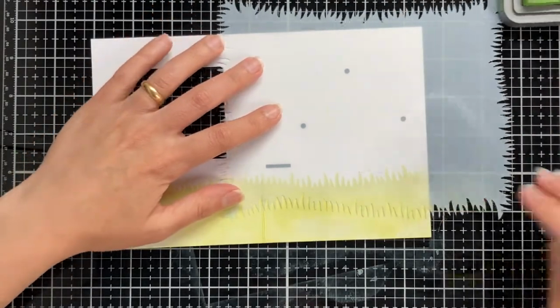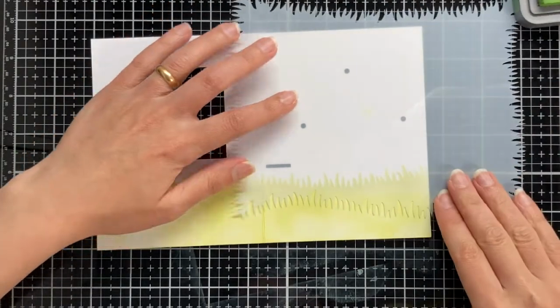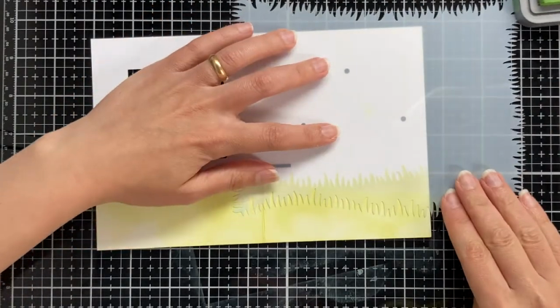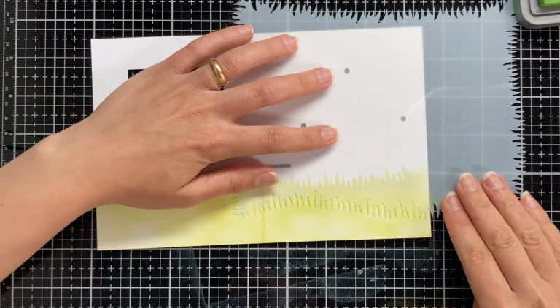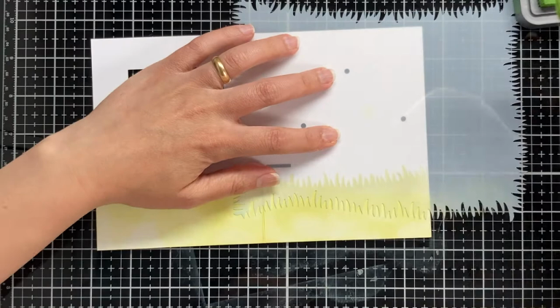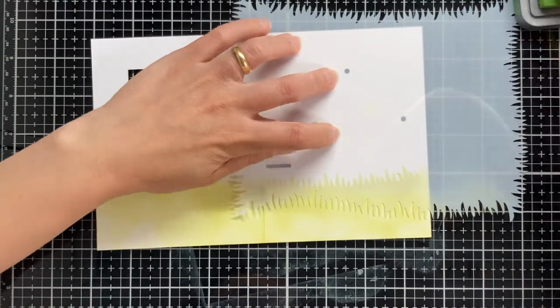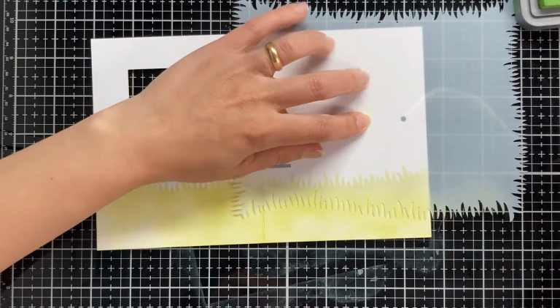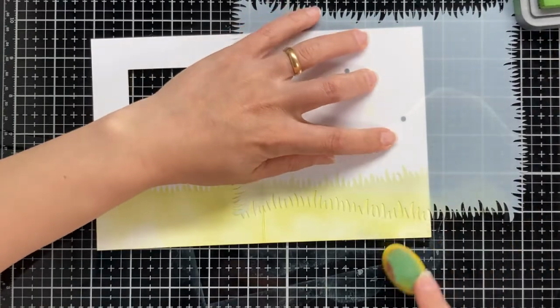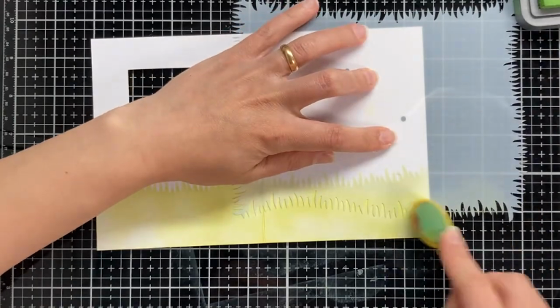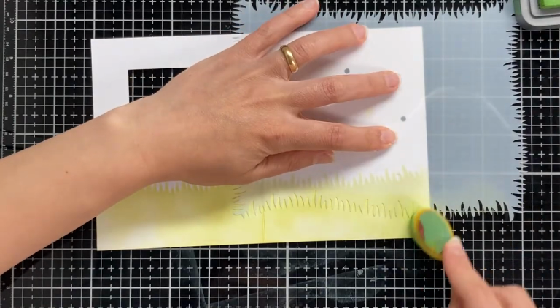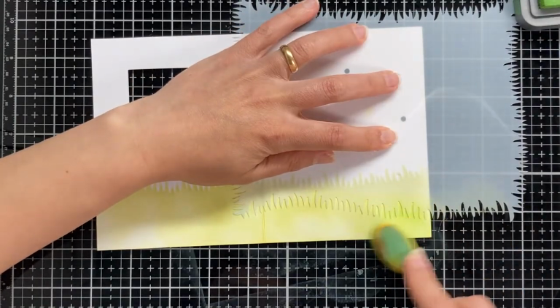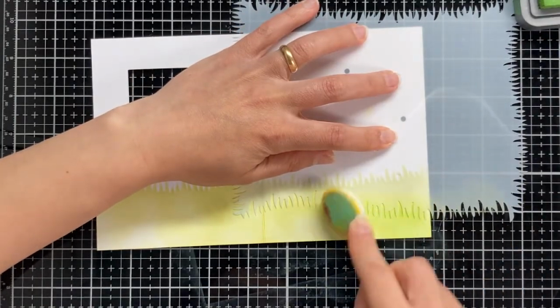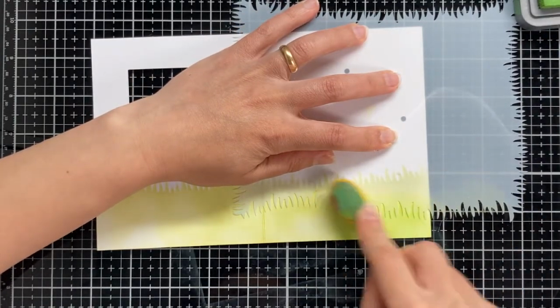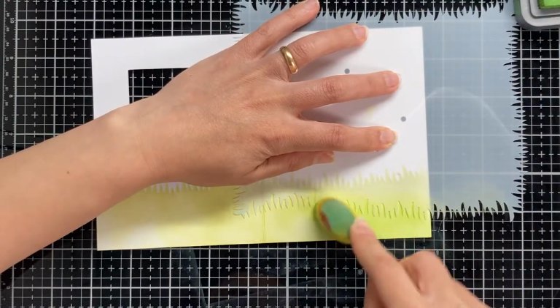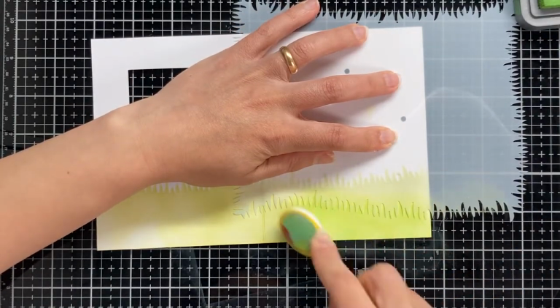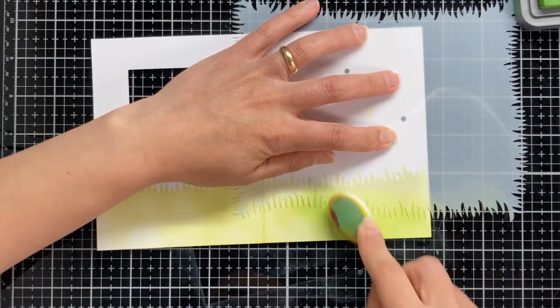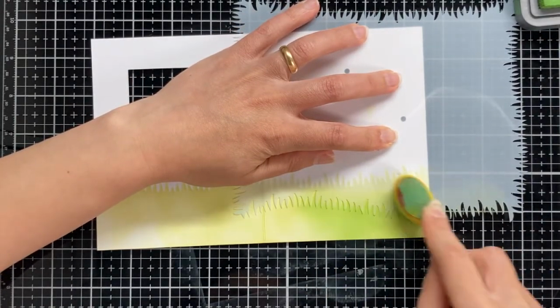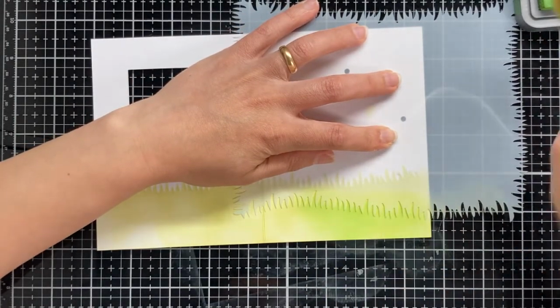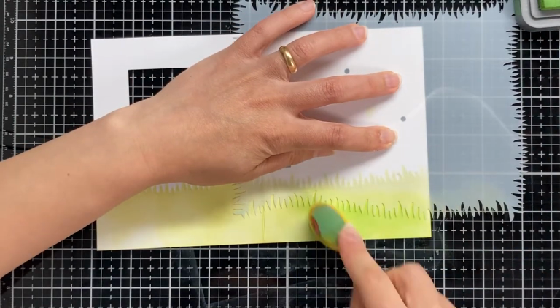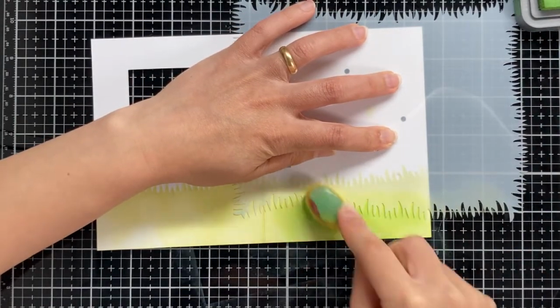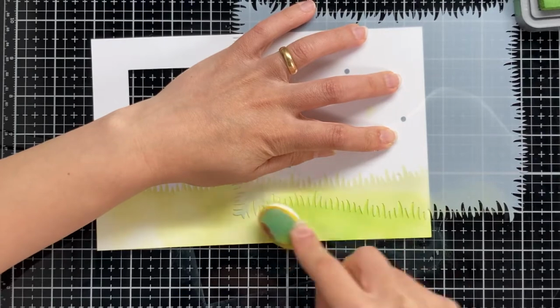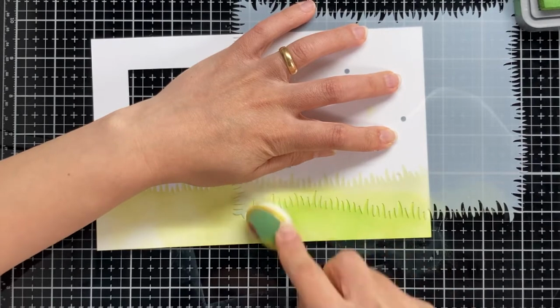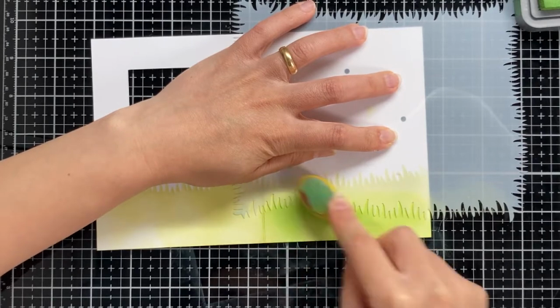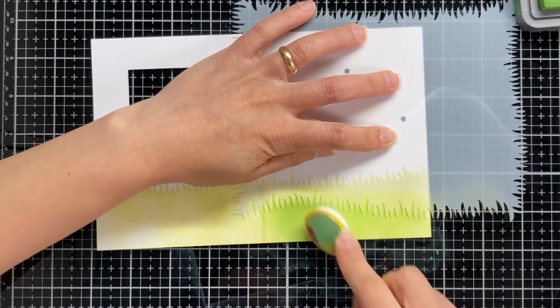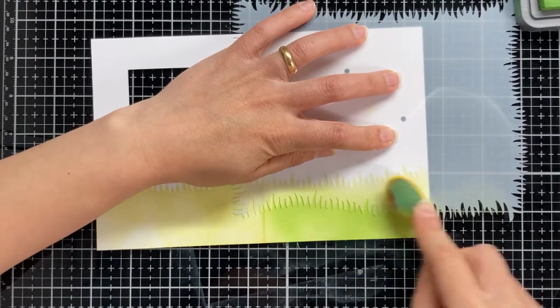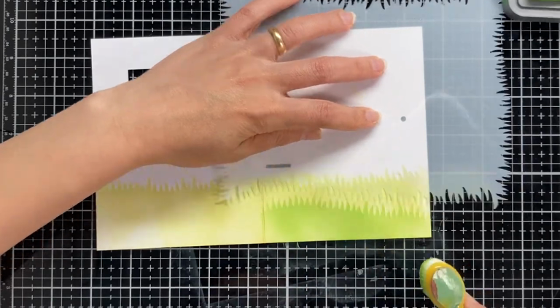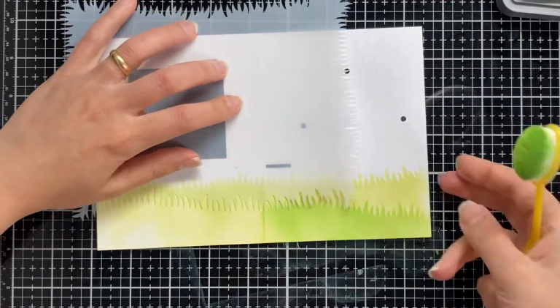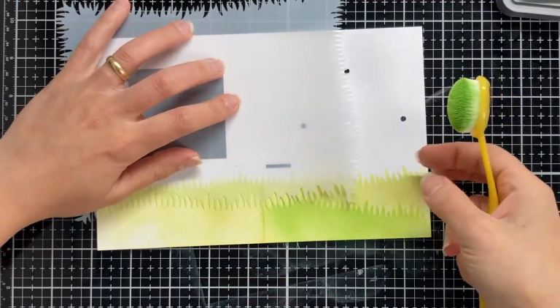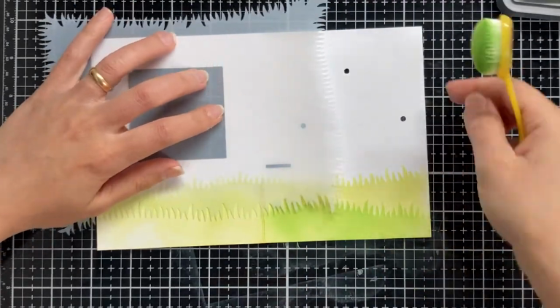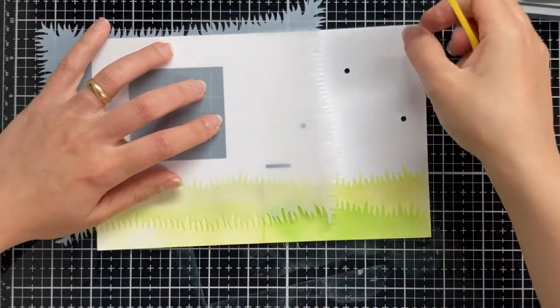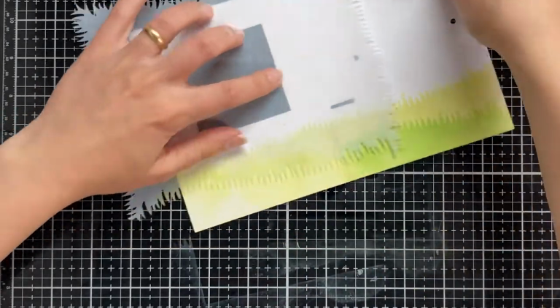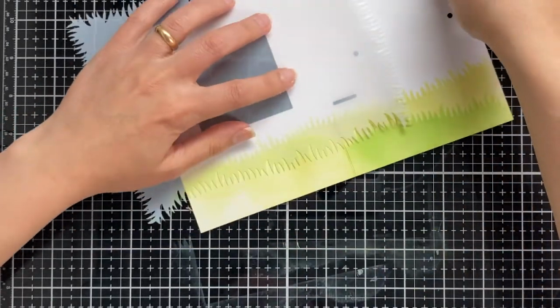By shifting the stencil and changing the position, I am creating the second layer of the cross using Mouadlon Distress Oxide ink.